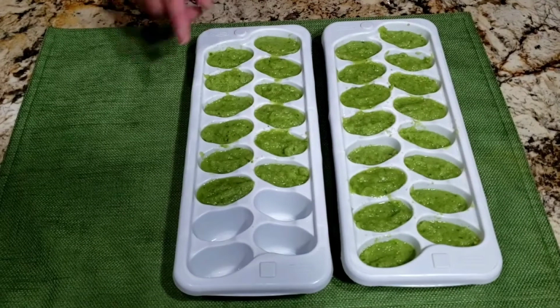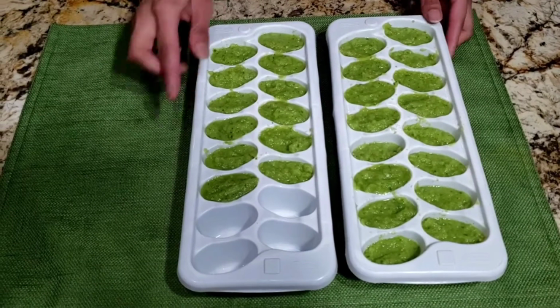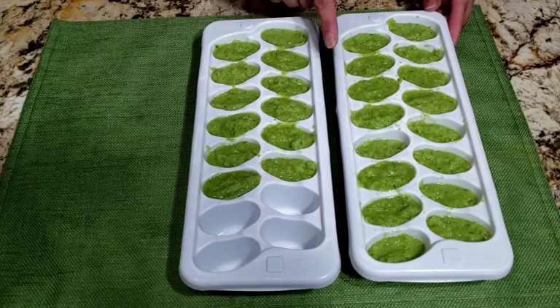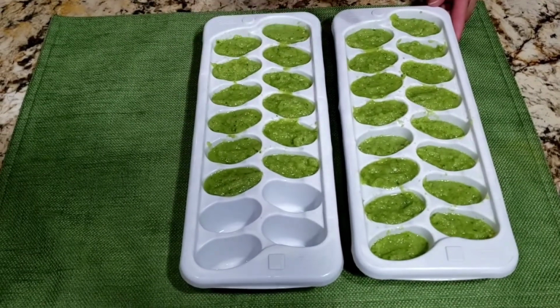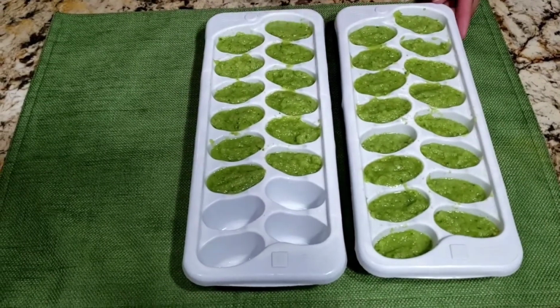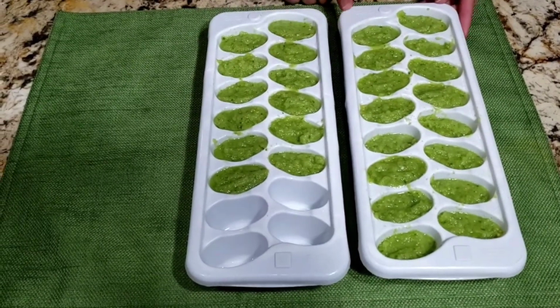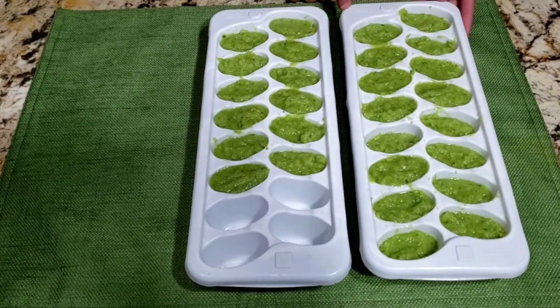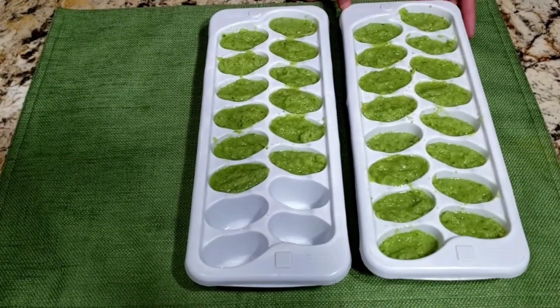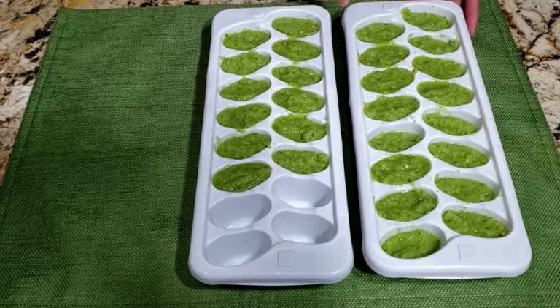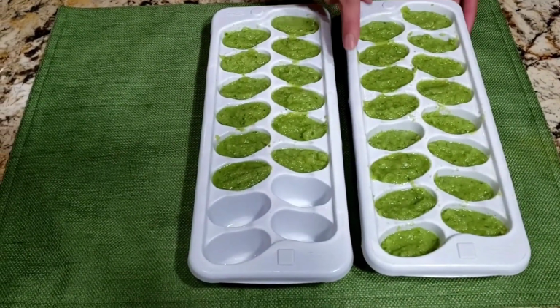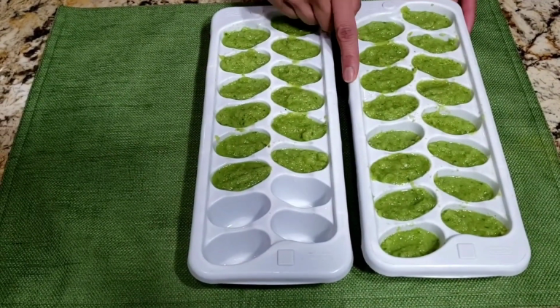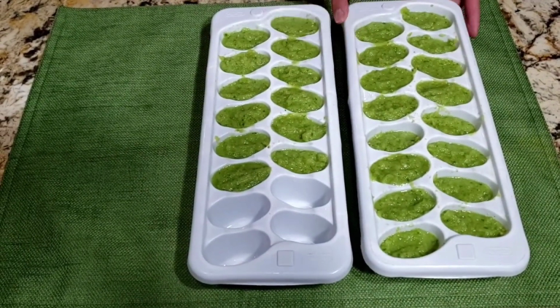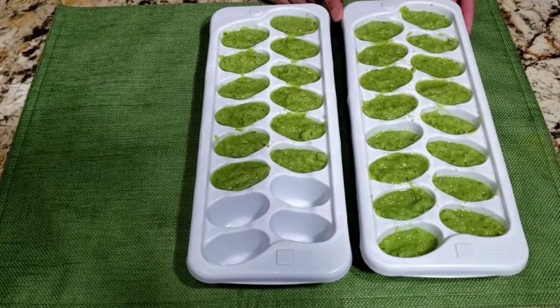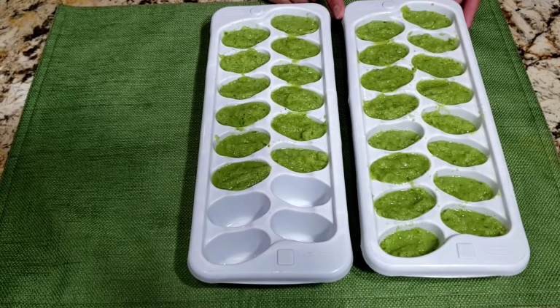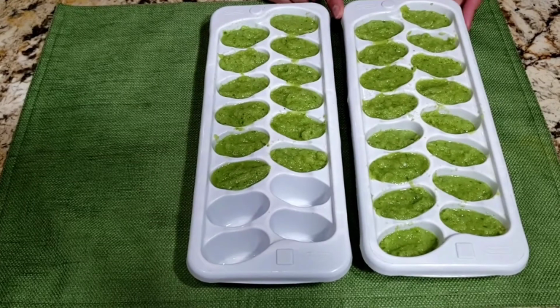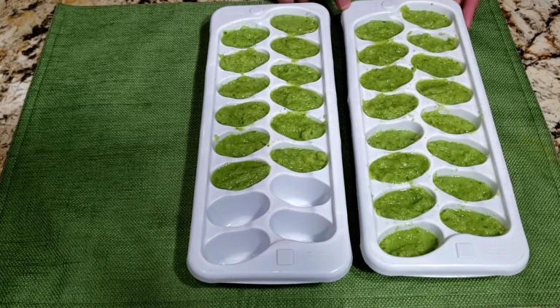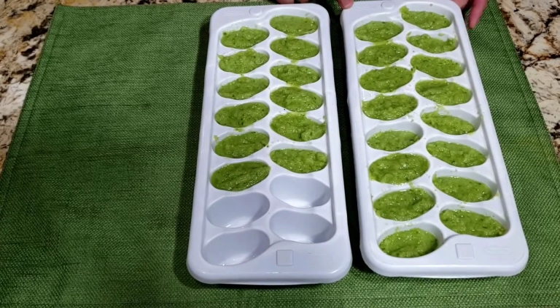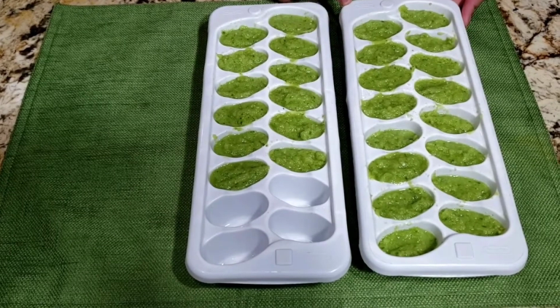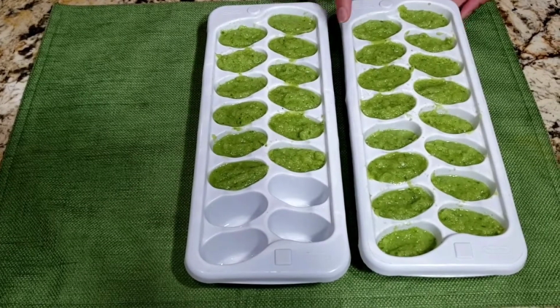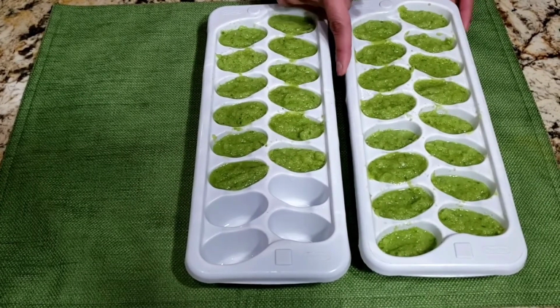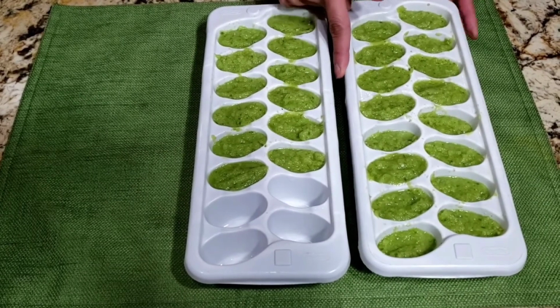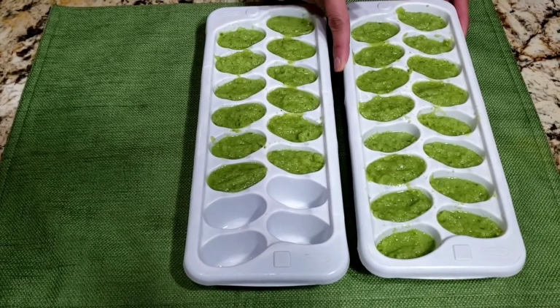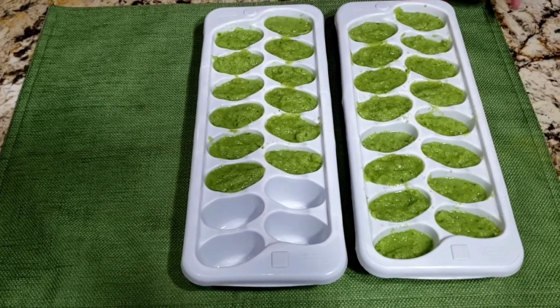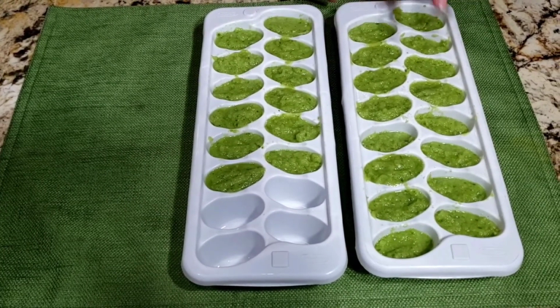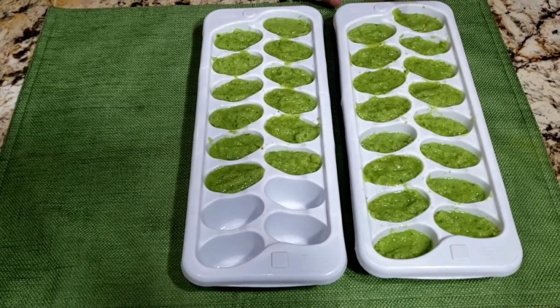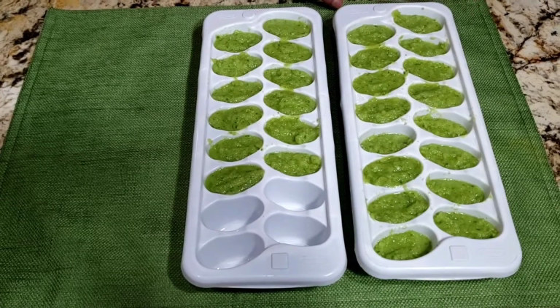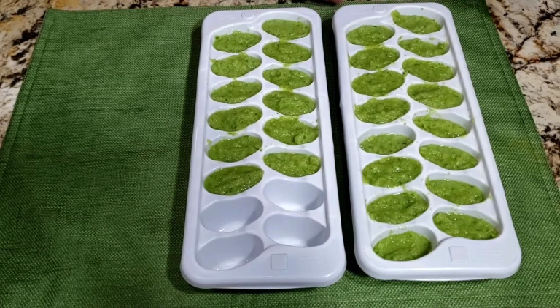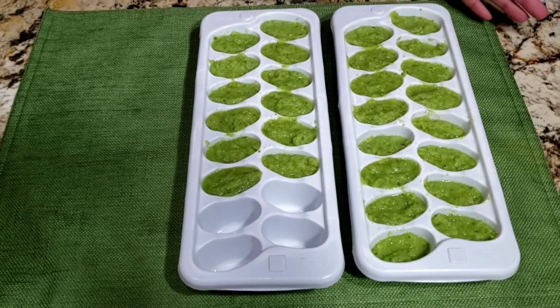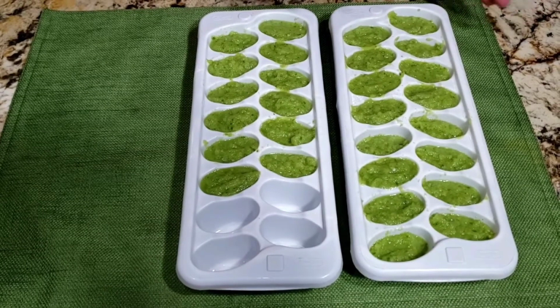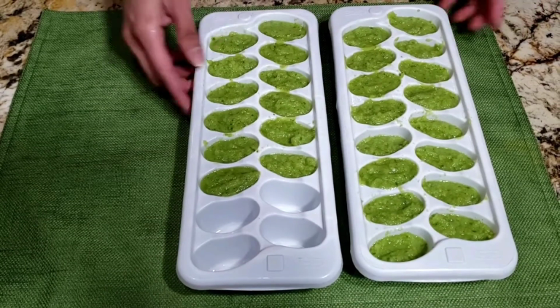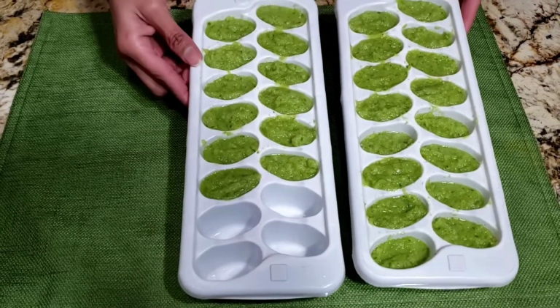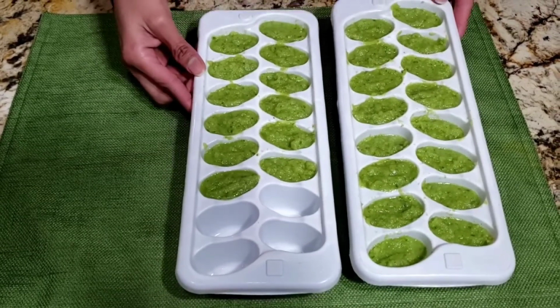Now the tray is ready to go in the freezer. If you don't like the chili and garlic together, you can always do chilies alone, garlic alone, or ginger alone, and freeze each one separately like this.